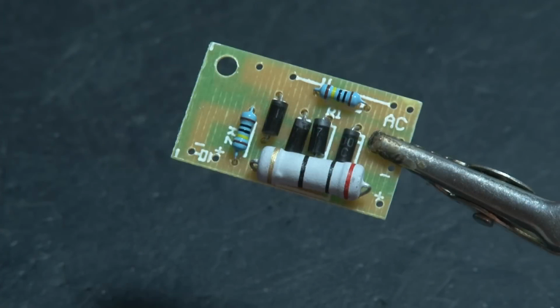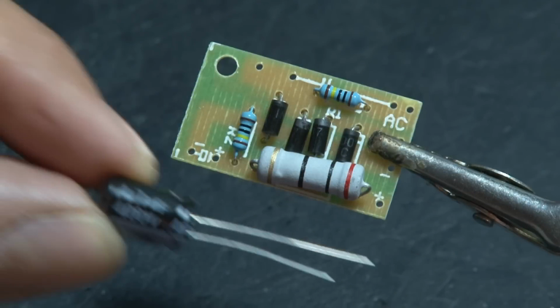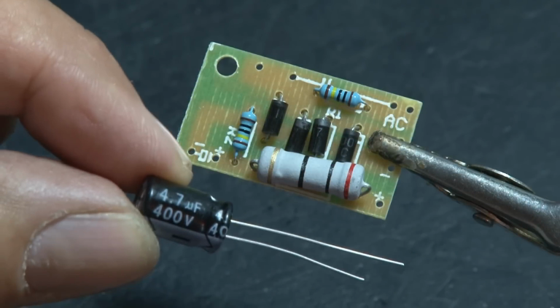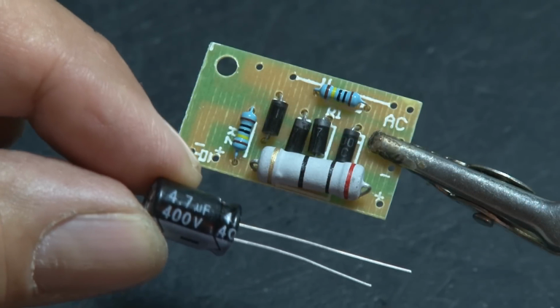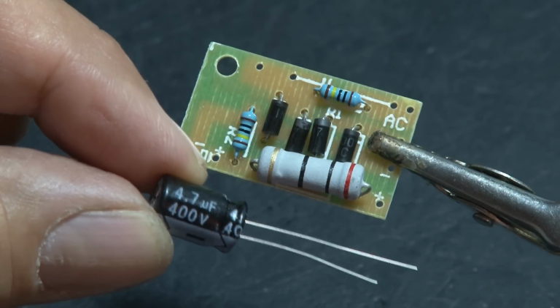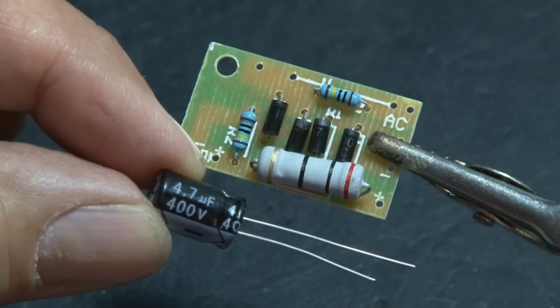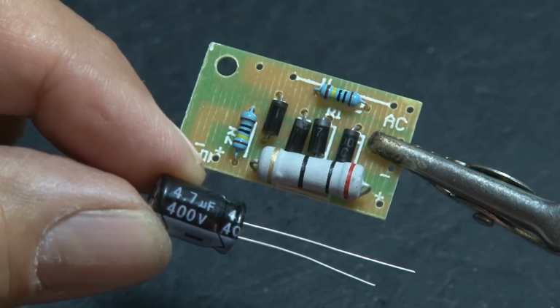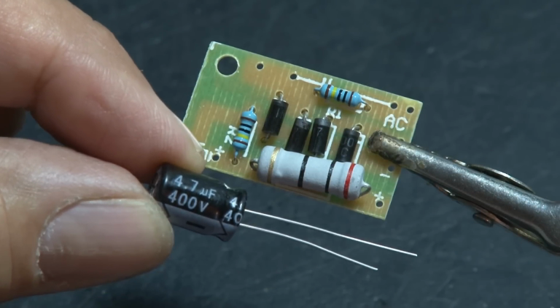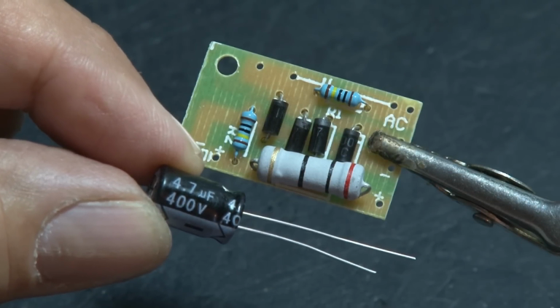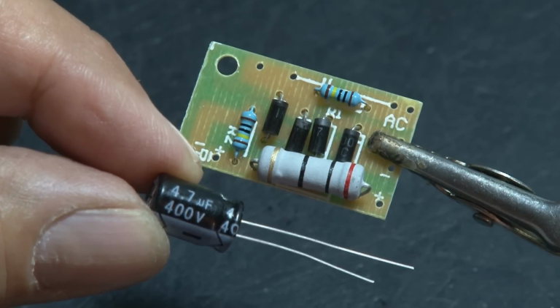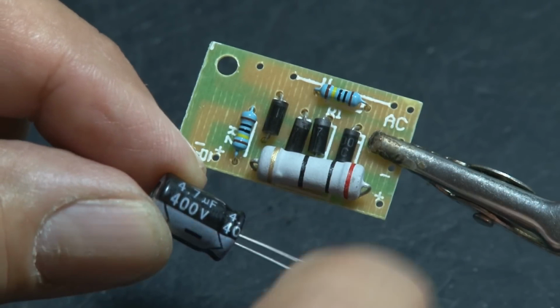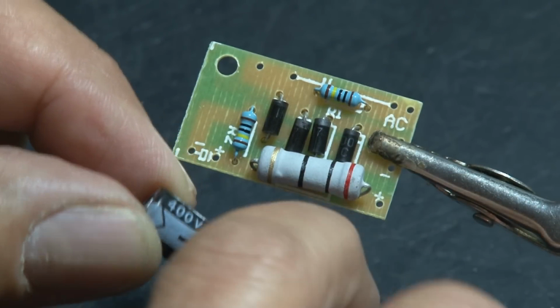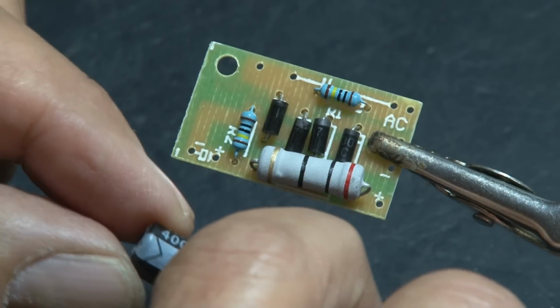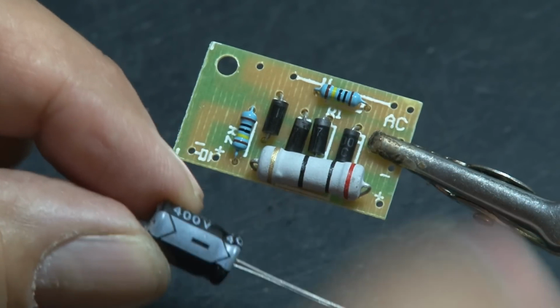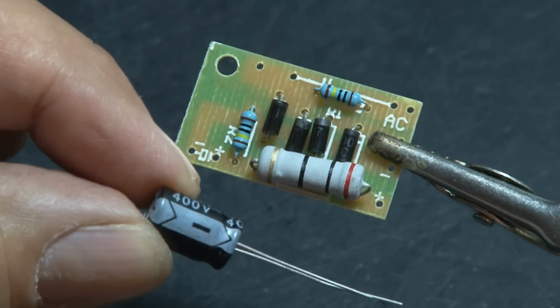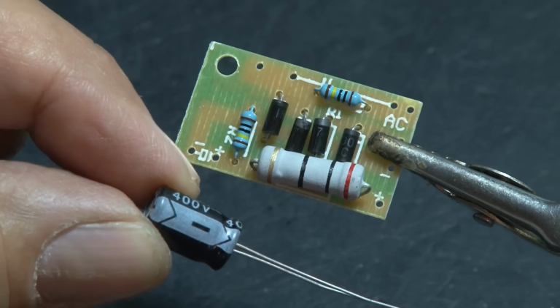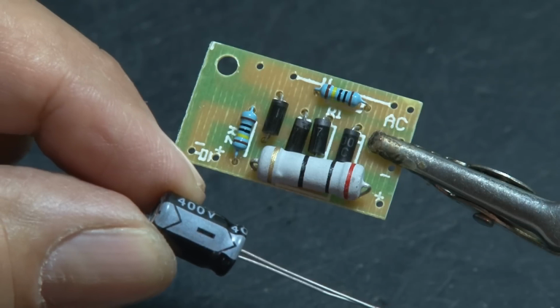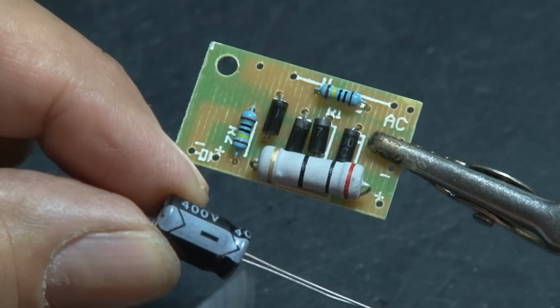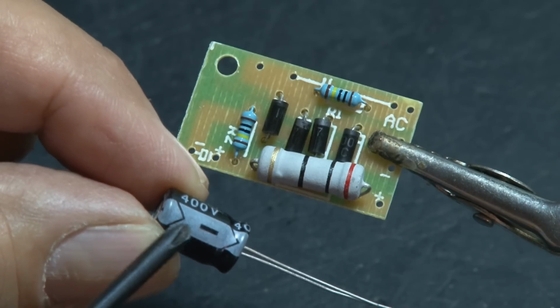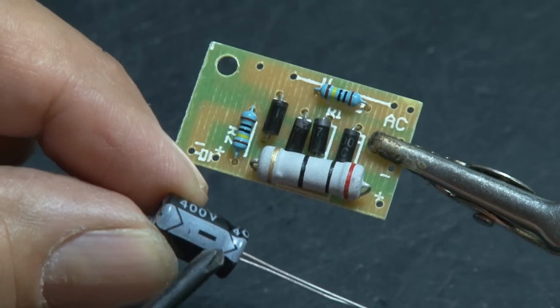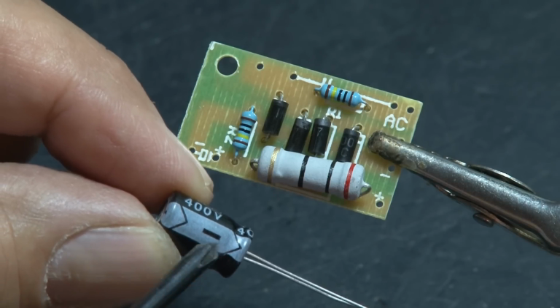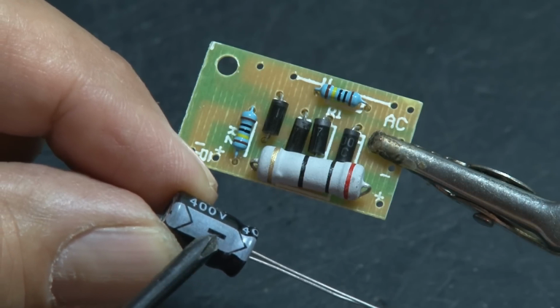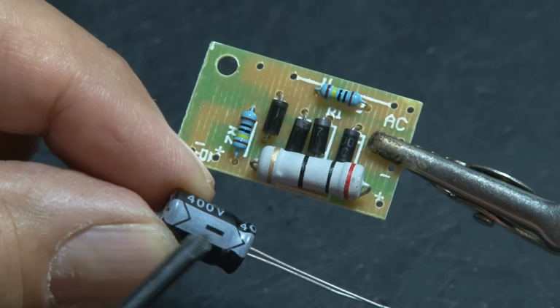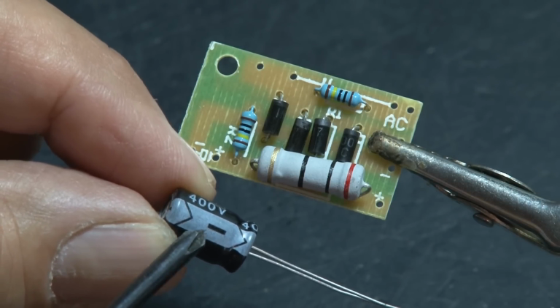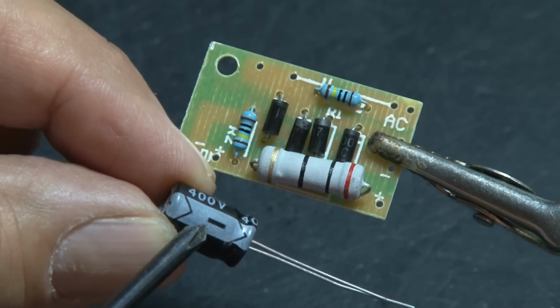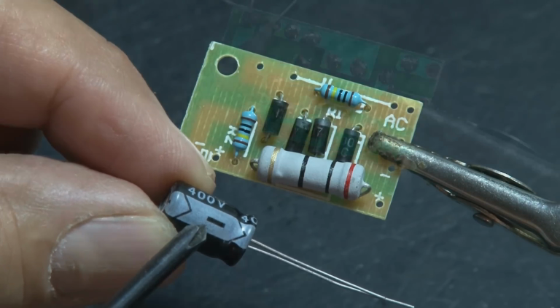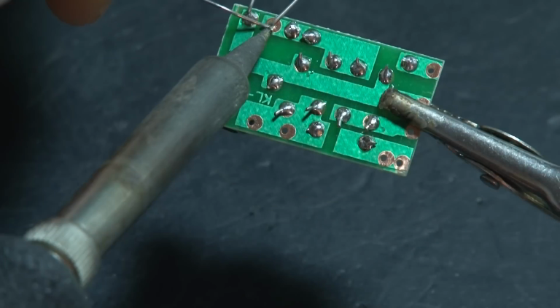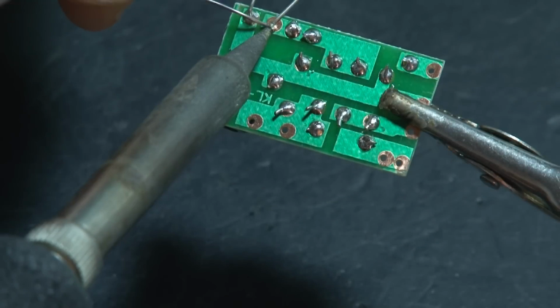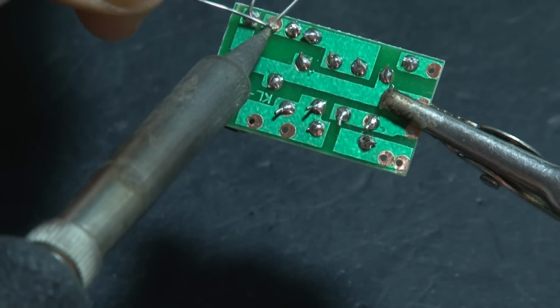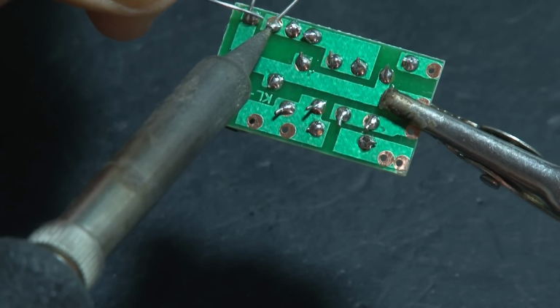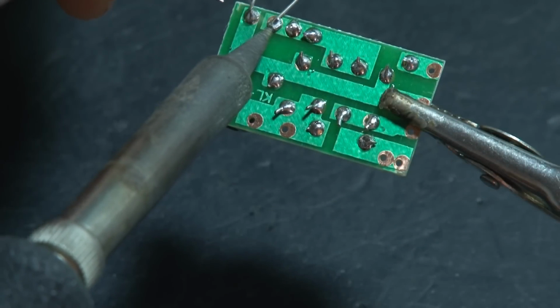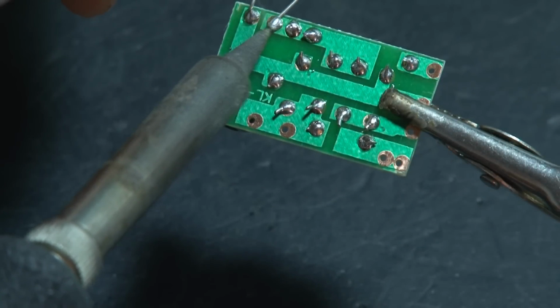Up next is a 4.7 microfarad electrolytic capacitor — that's a mouthful. Now this component does have polarity. The longer leg is positive, and as shown here, the side with the stripe is the negative side. There's also a place on the board for this, so solder it down.